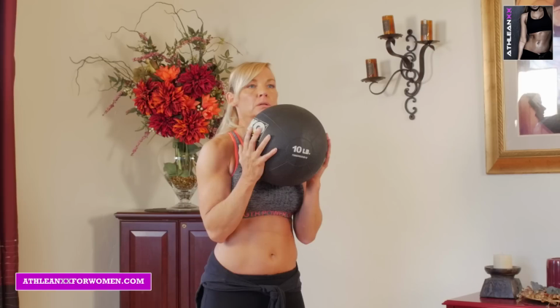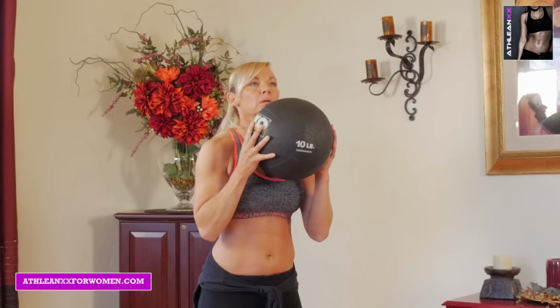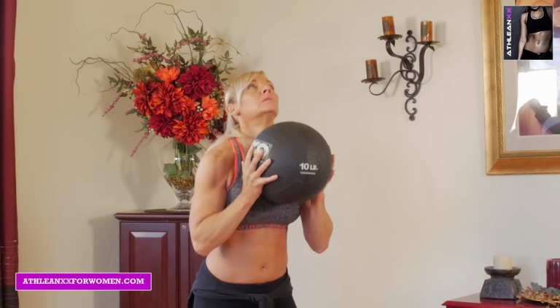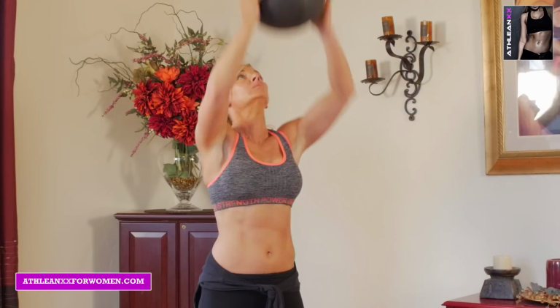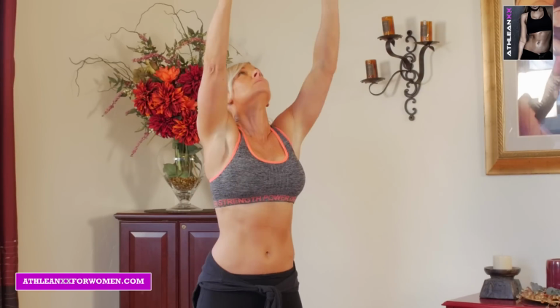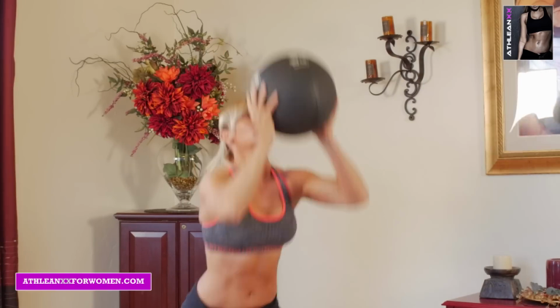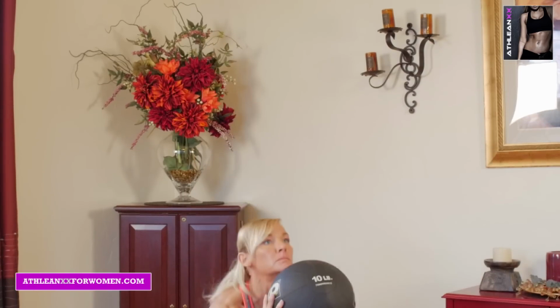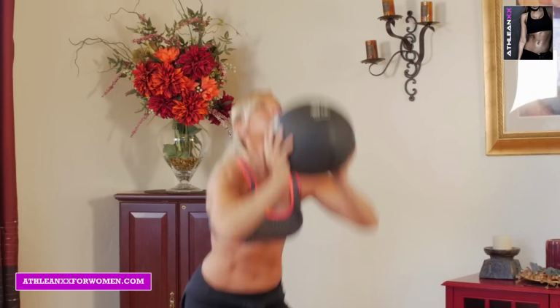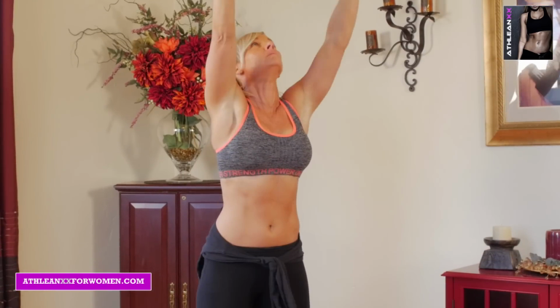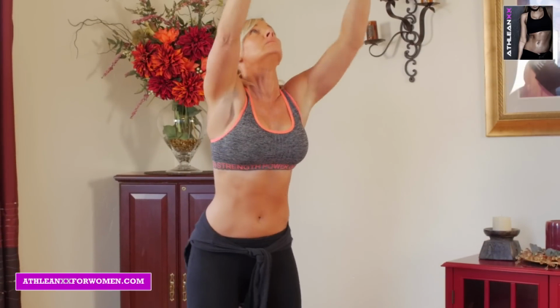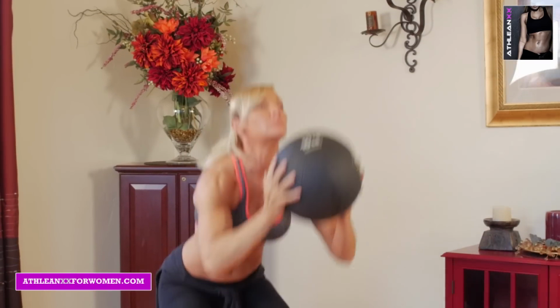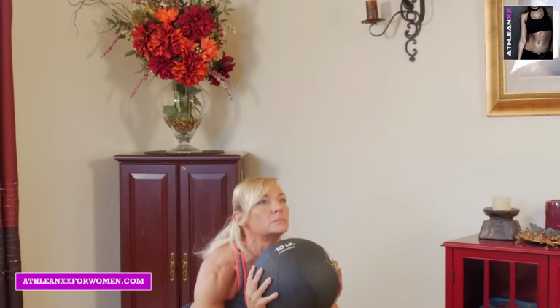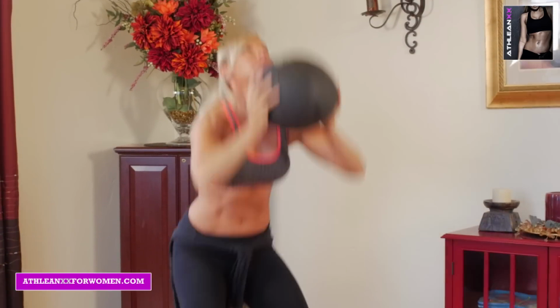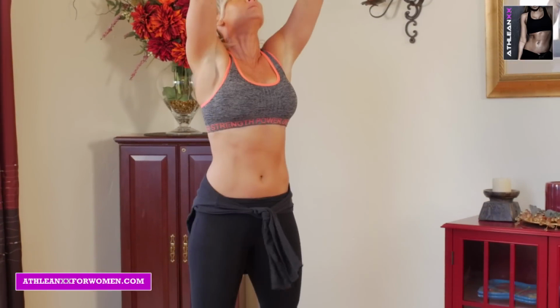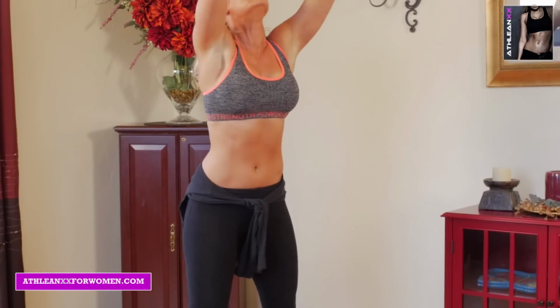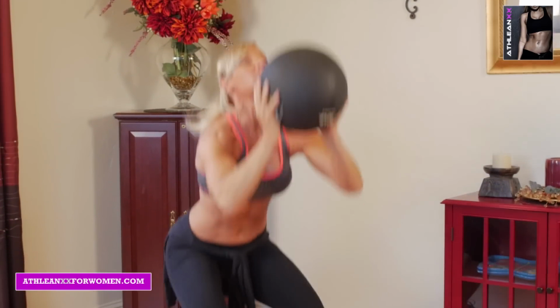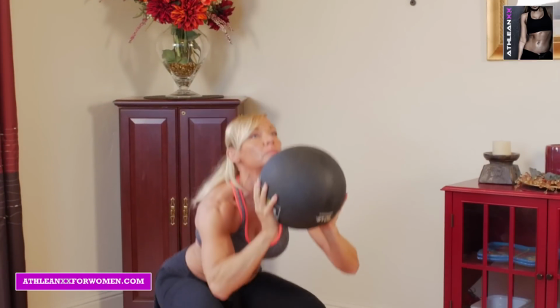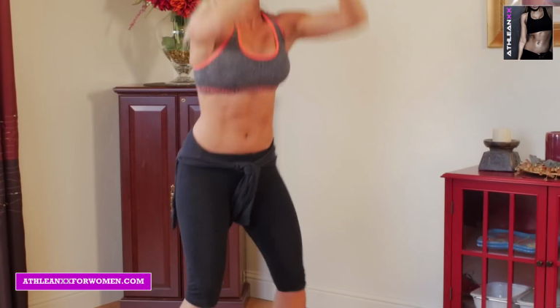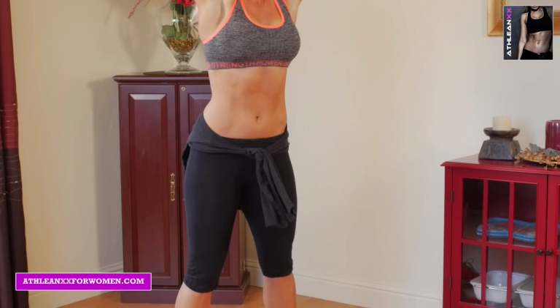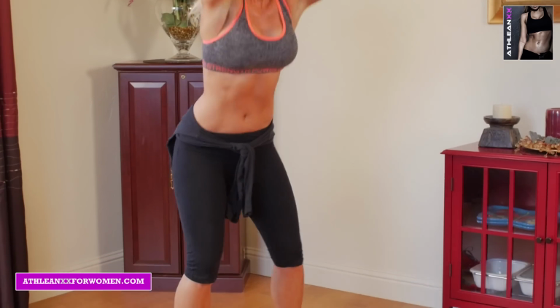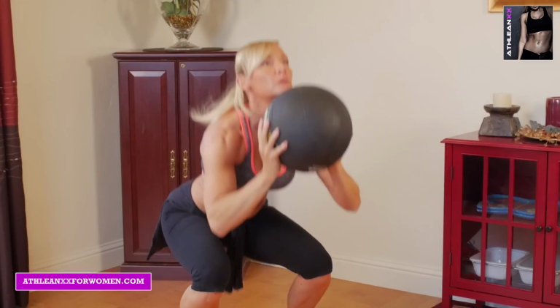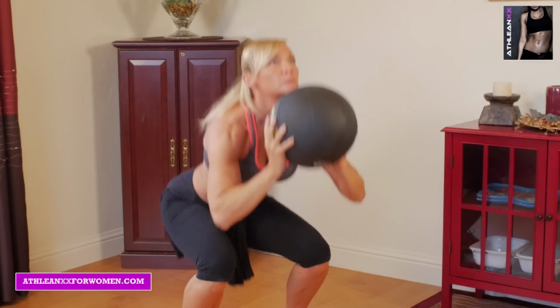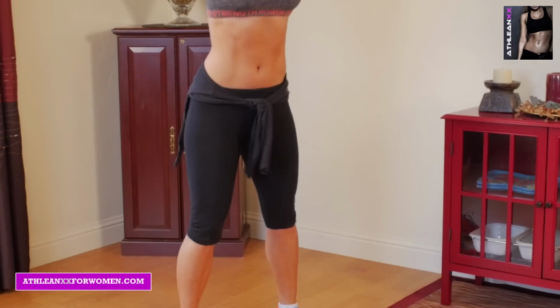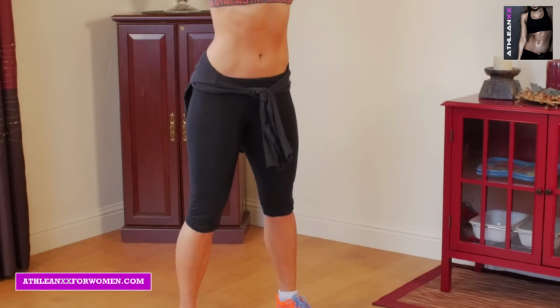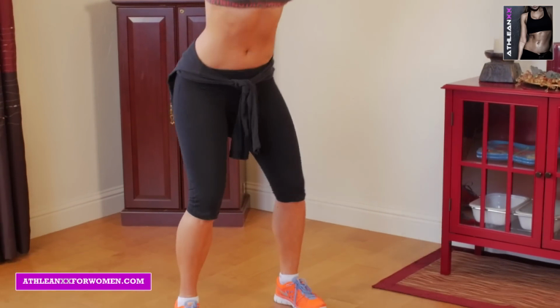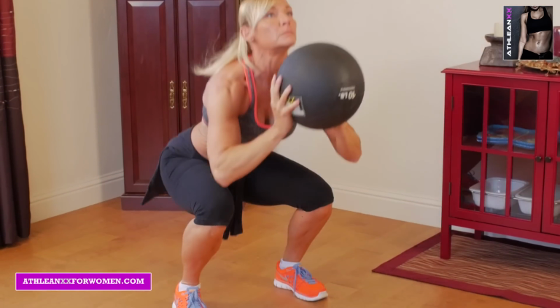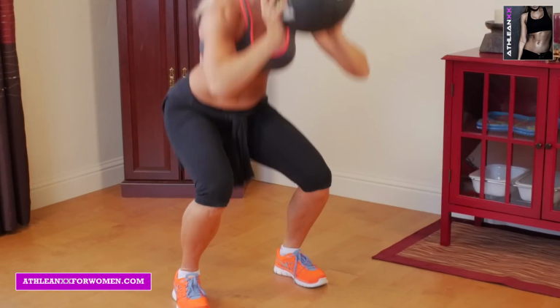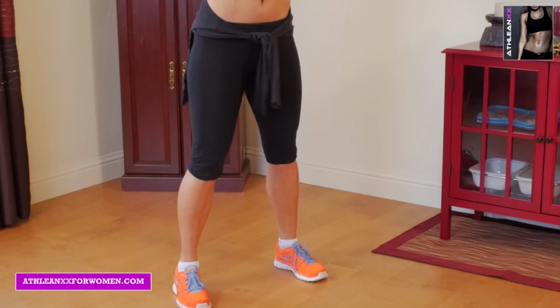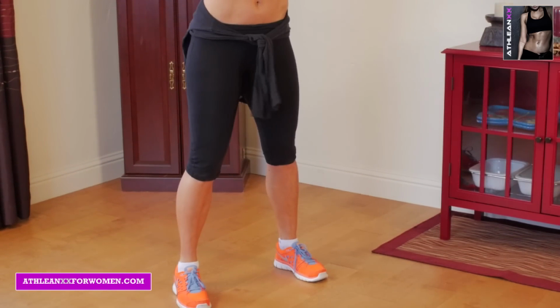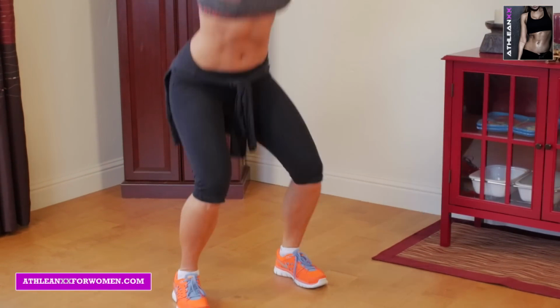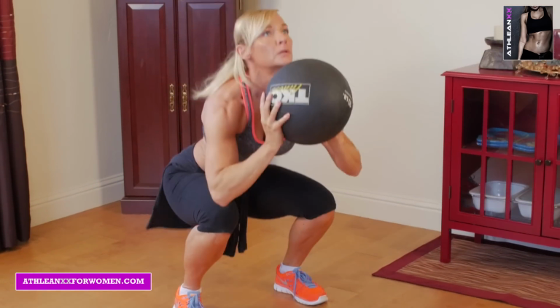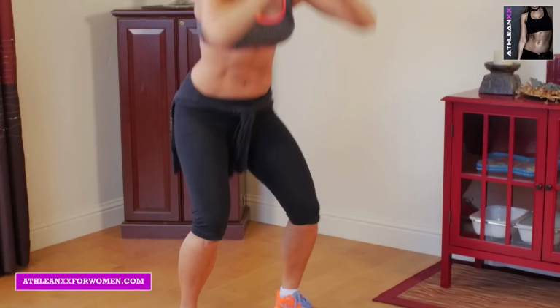For the first exercise, we're going to do an overhead toss to squat. You're going to take the medicine ball, throw it as high as you can in the air, catch it, and in one swift movement you're going to go into a squat as you catch the ball.